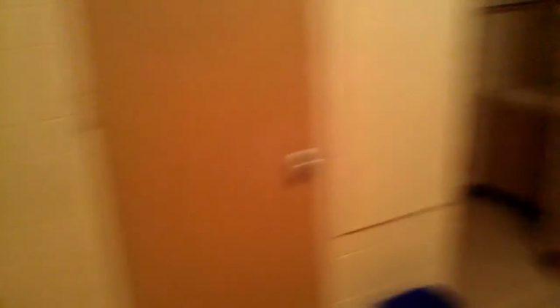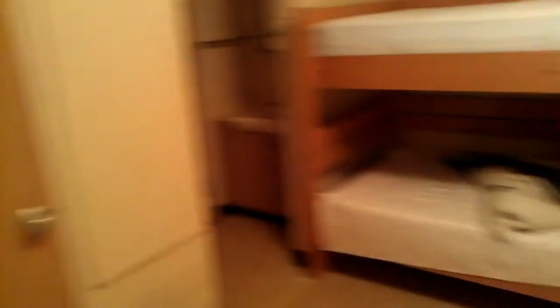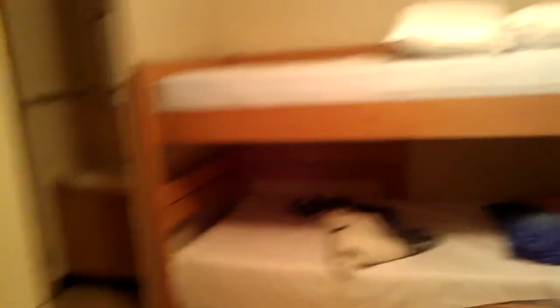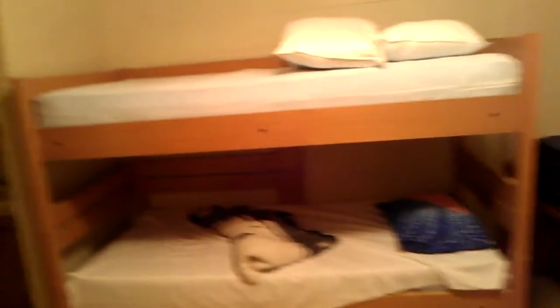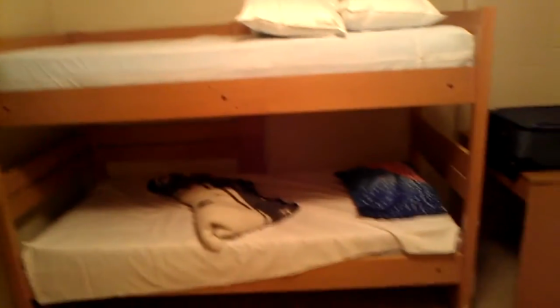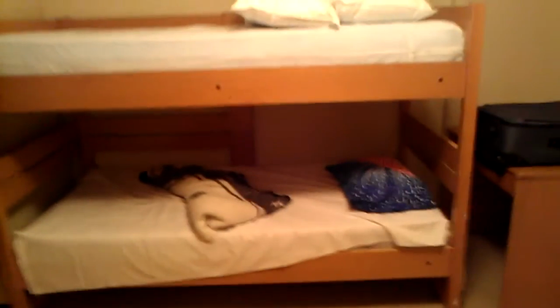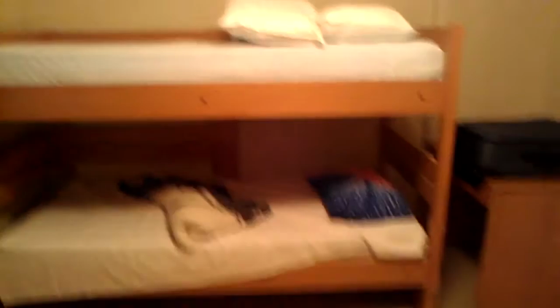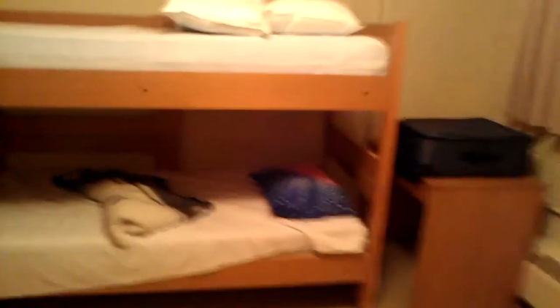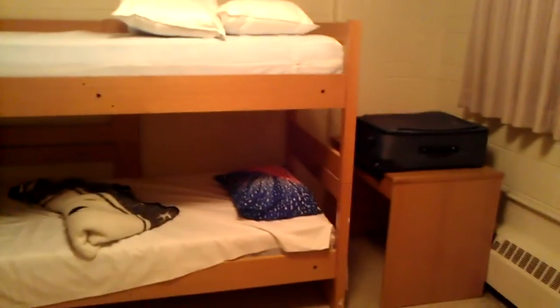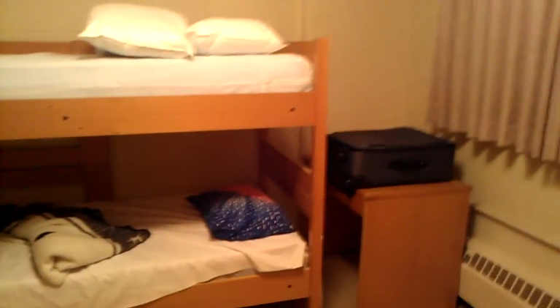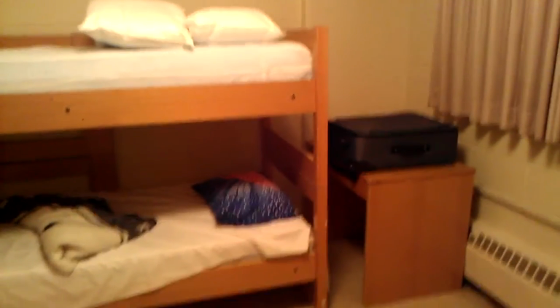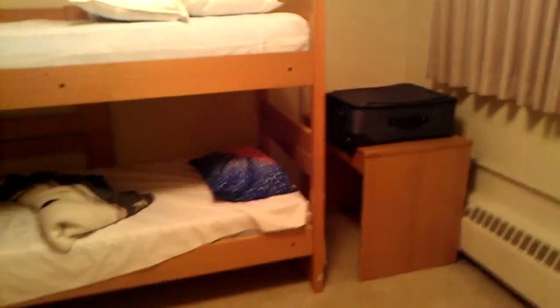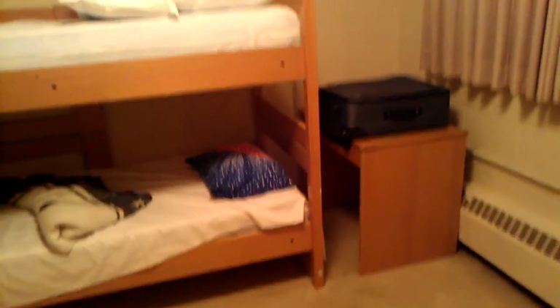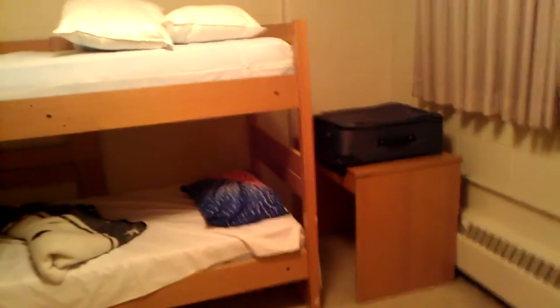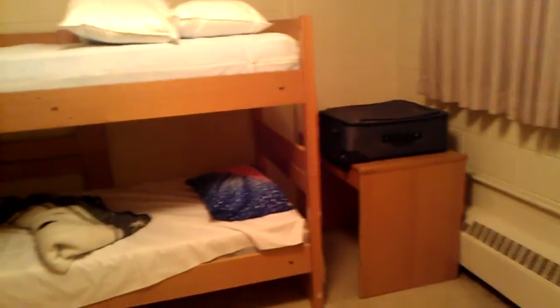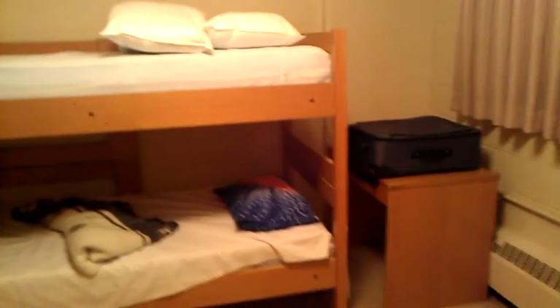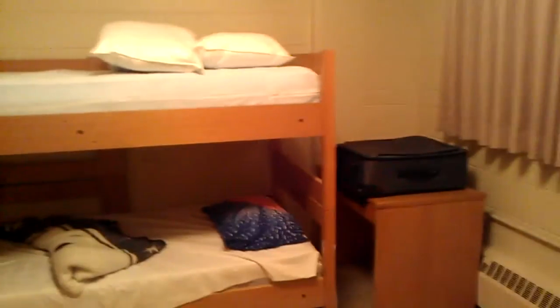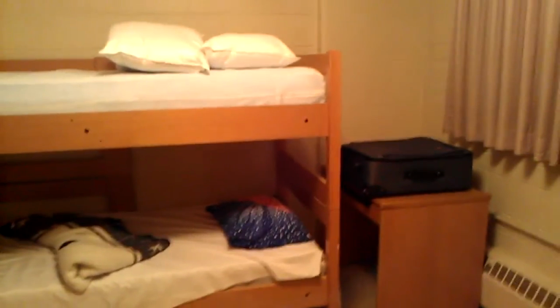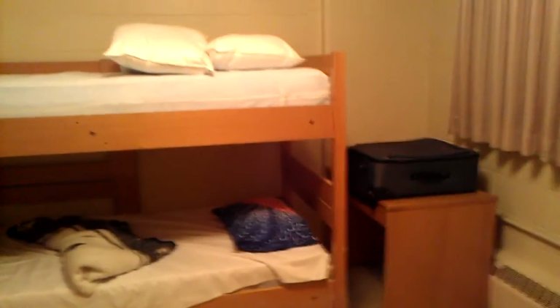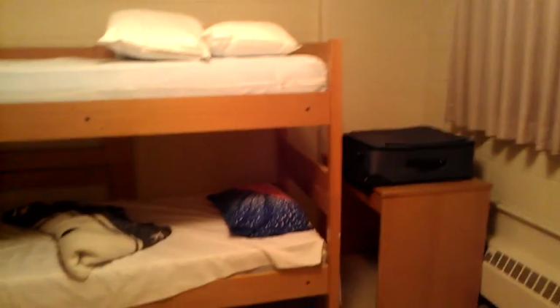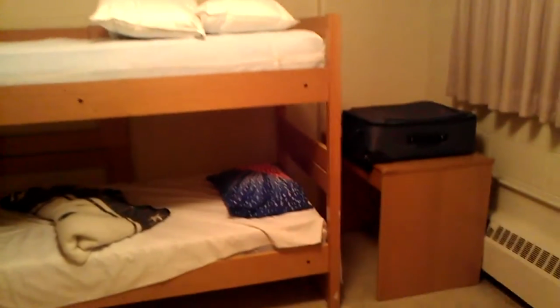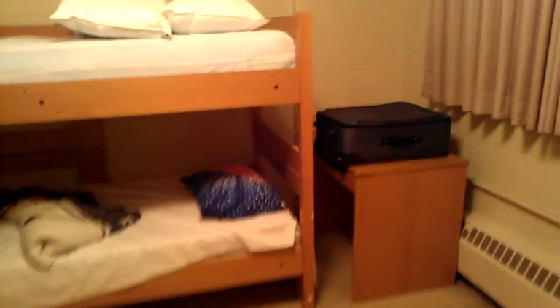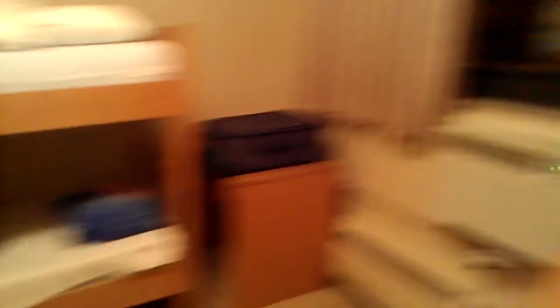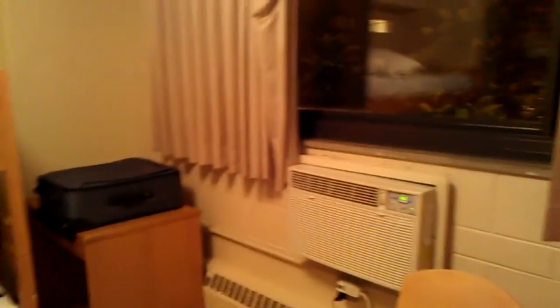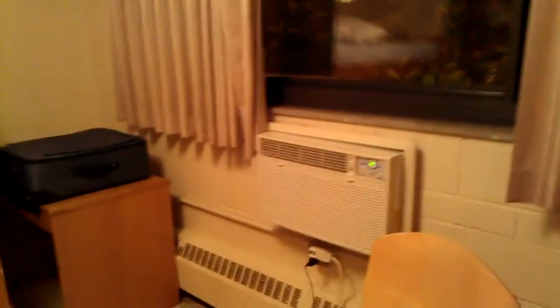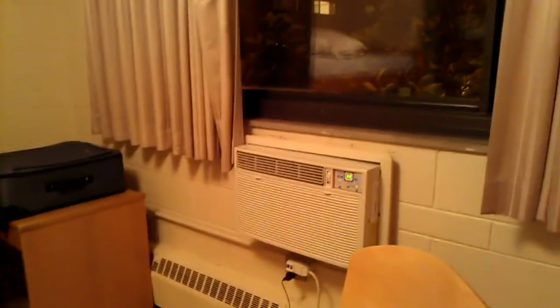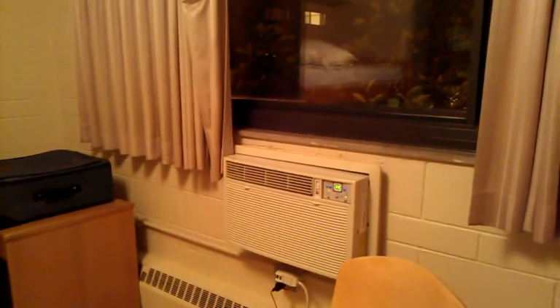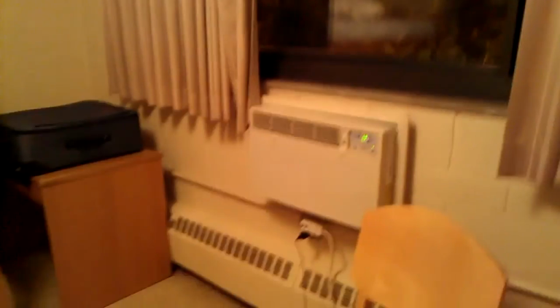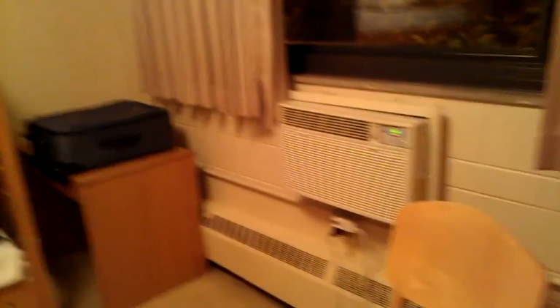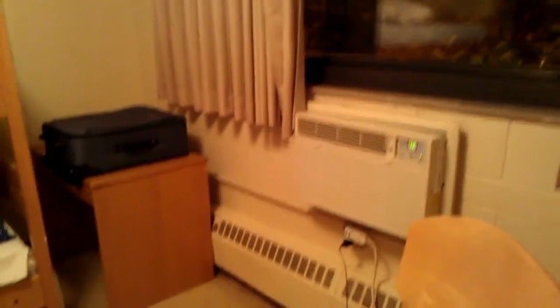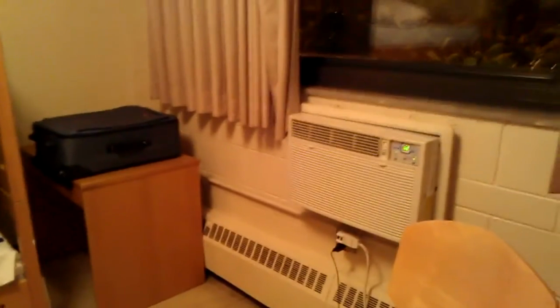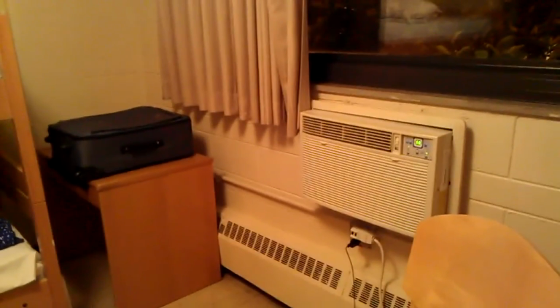So I guess that's it for my St. Xavier dorm room tour. I'm going to be doing a one-take vlog style, going up on my YouTube channel, so stay tuned for more videos.